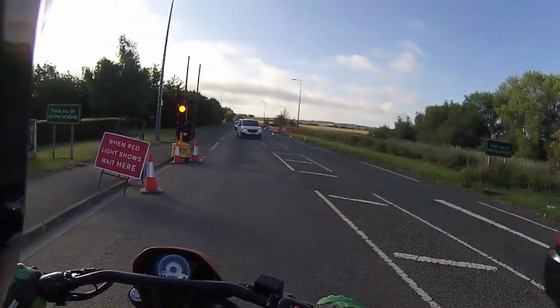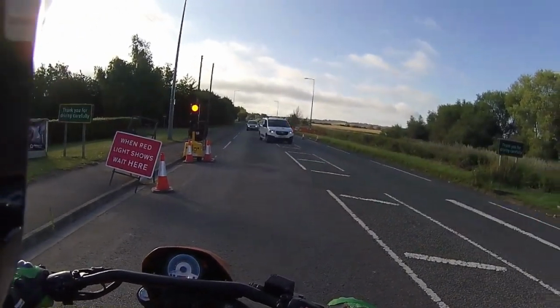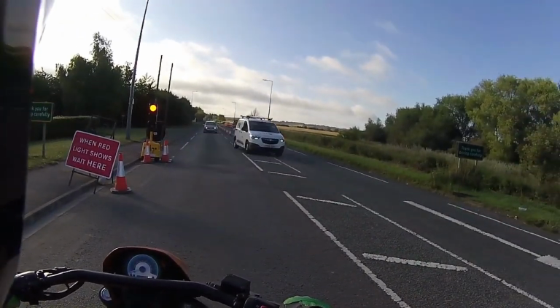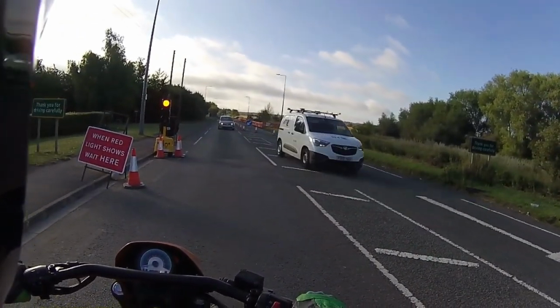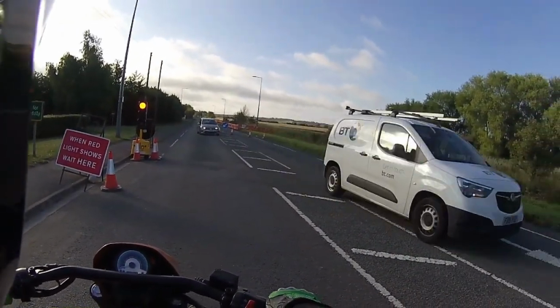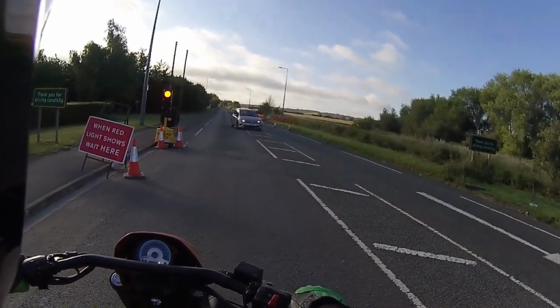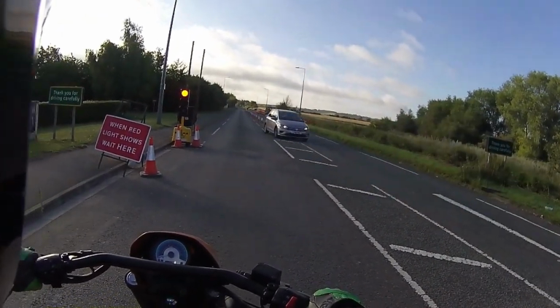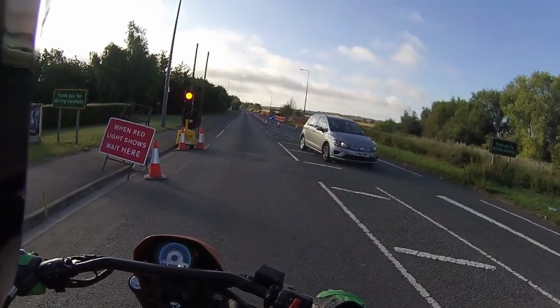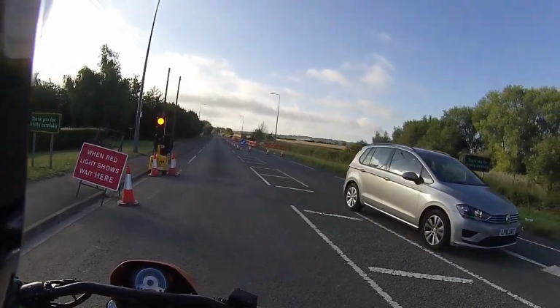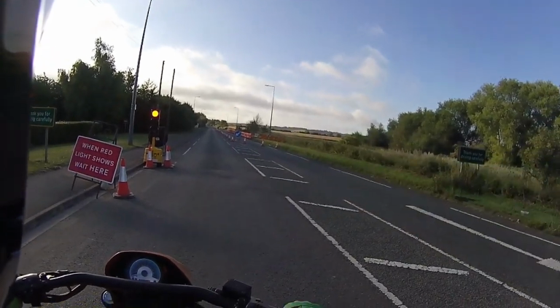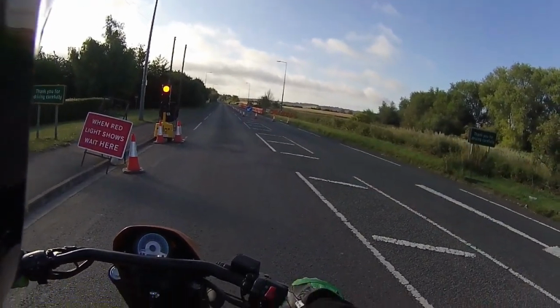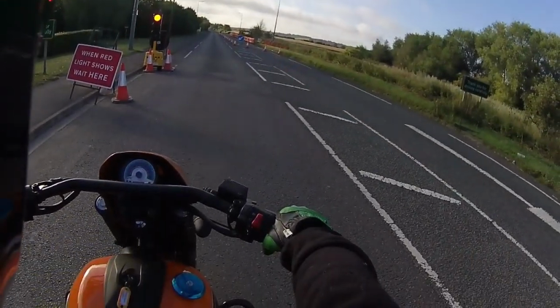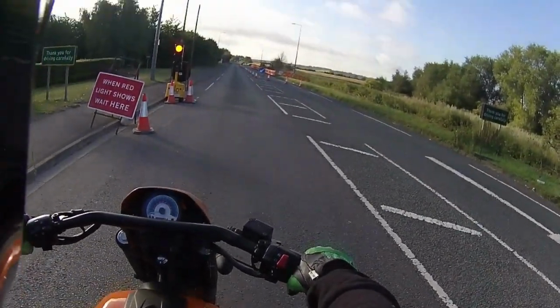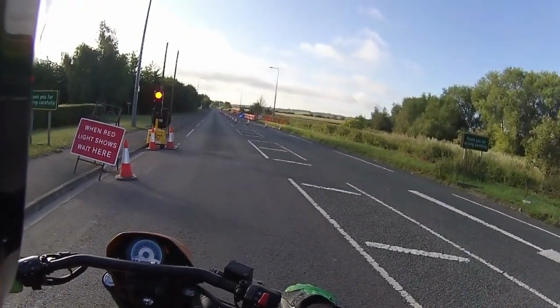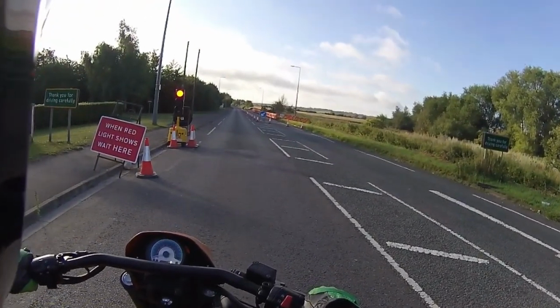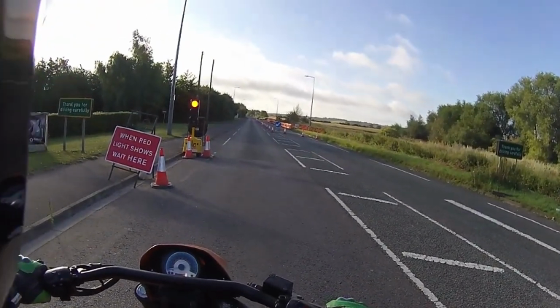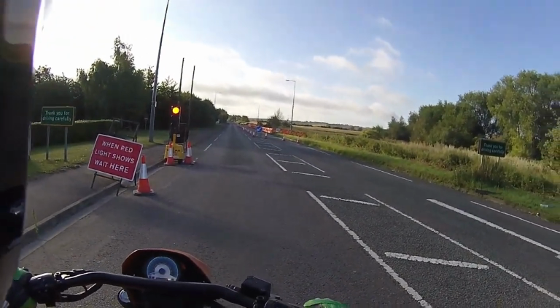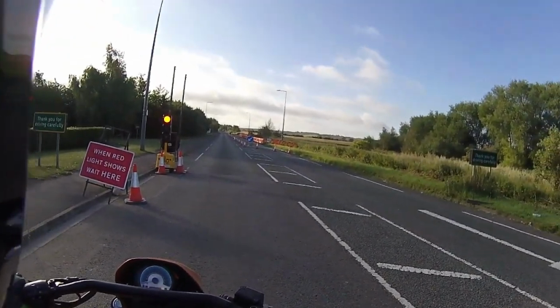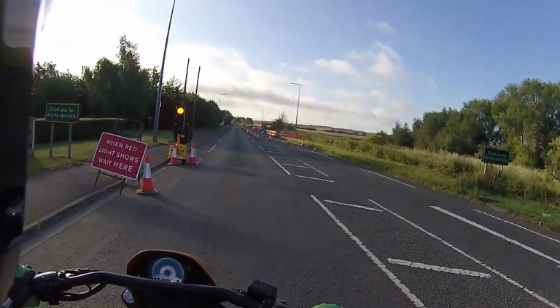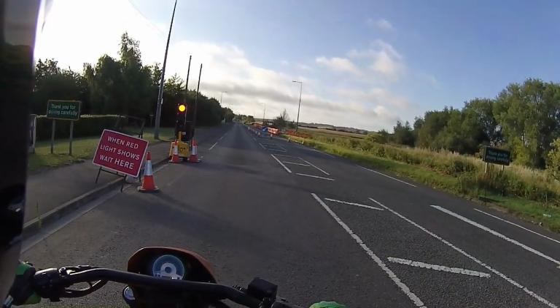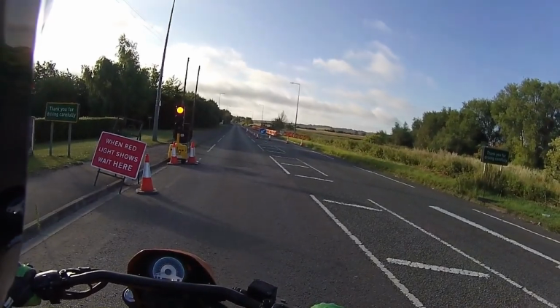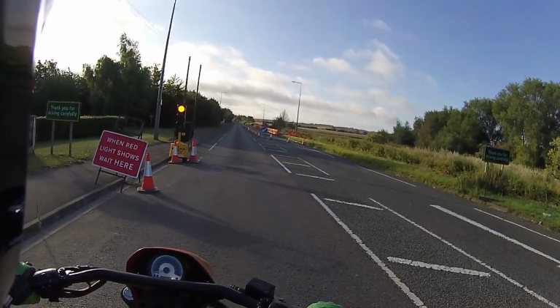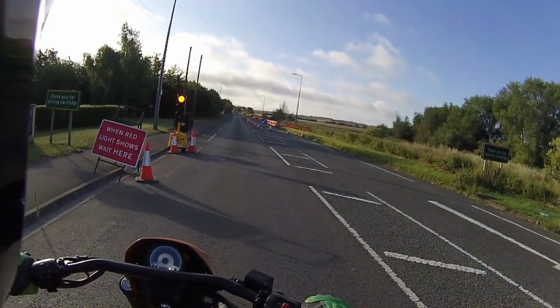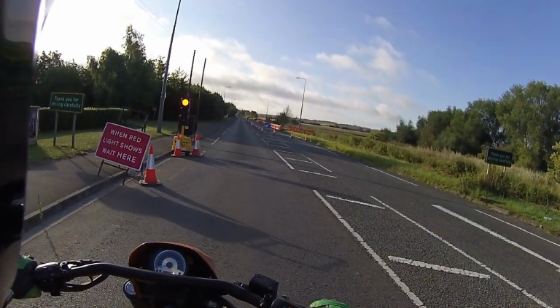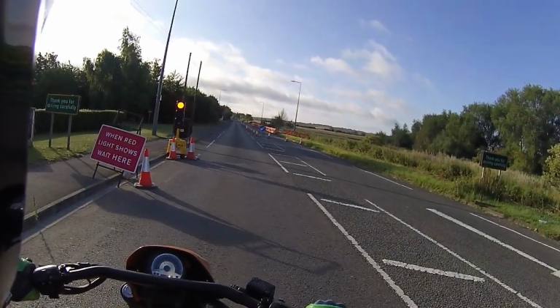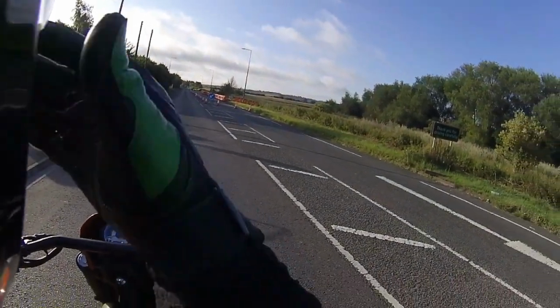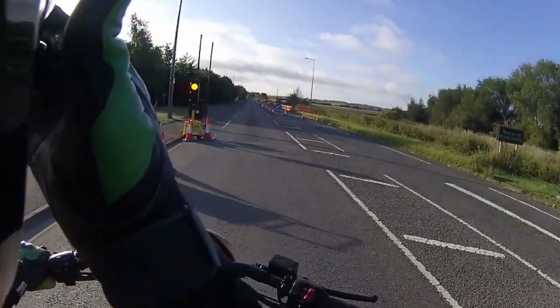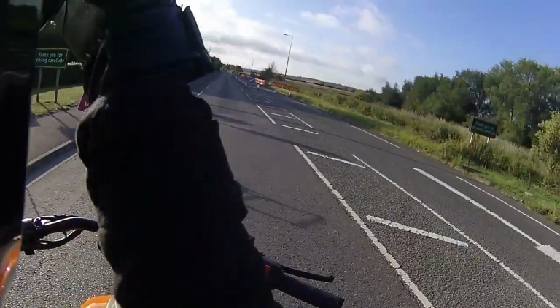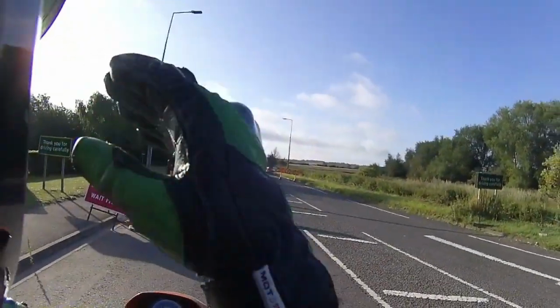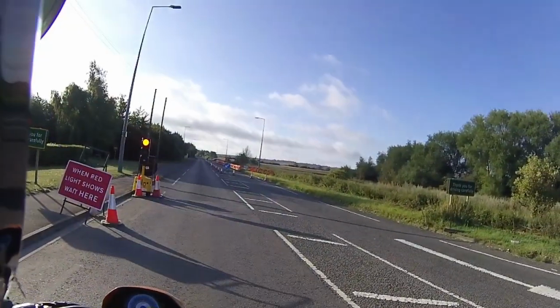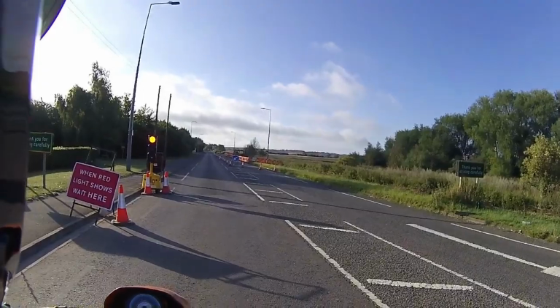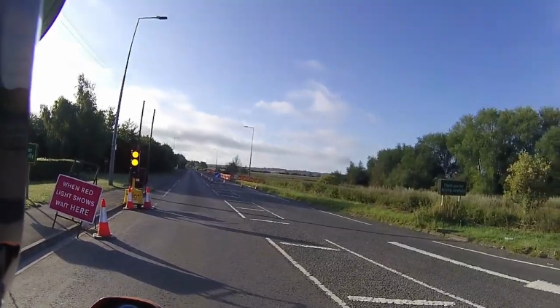Like I always do, I tend to shoulder check rather than rely on mirrors anyway. I always say never trust the mirrors on a bike — always make sure you do your correct shoulder checks.